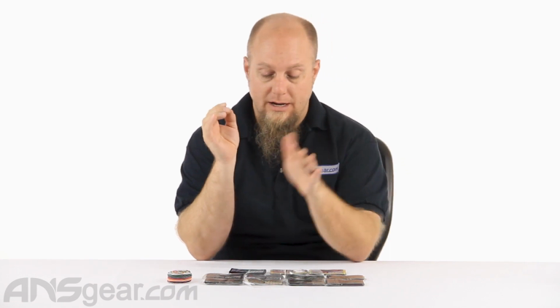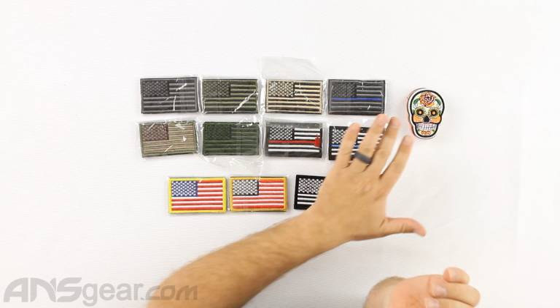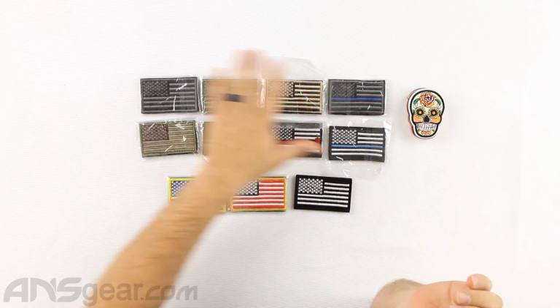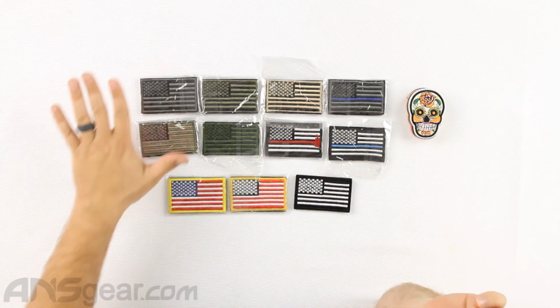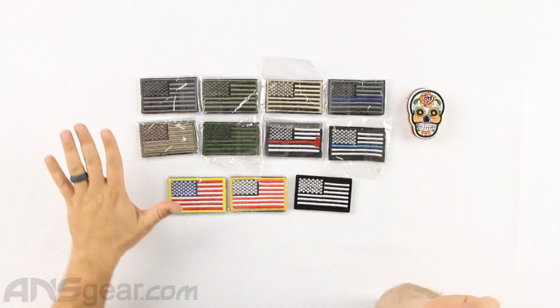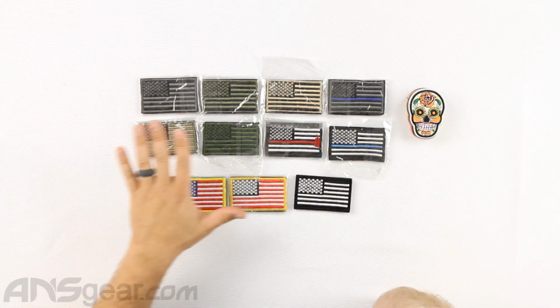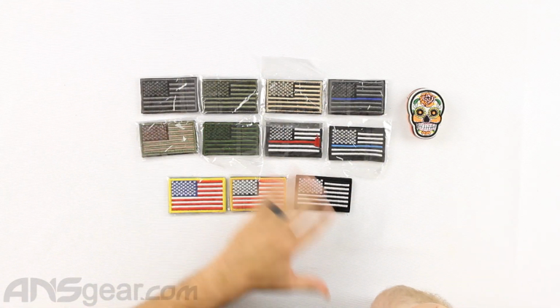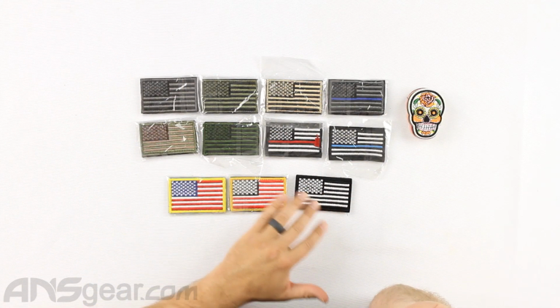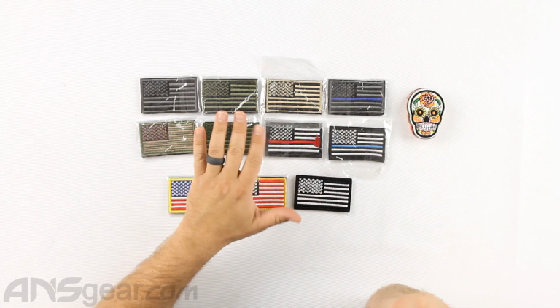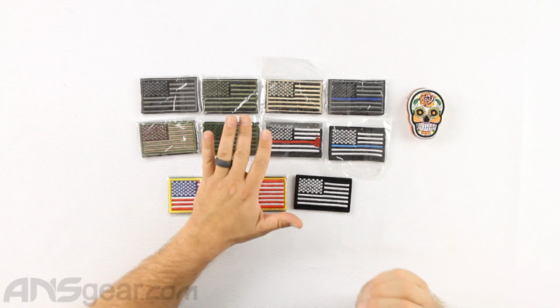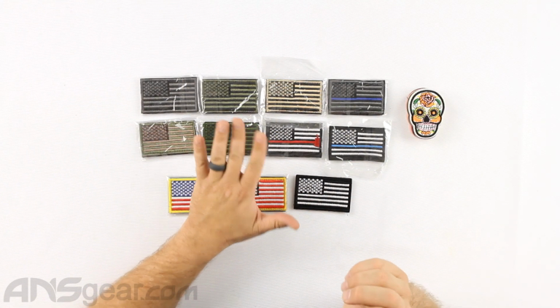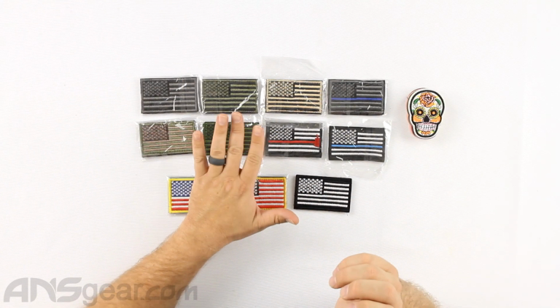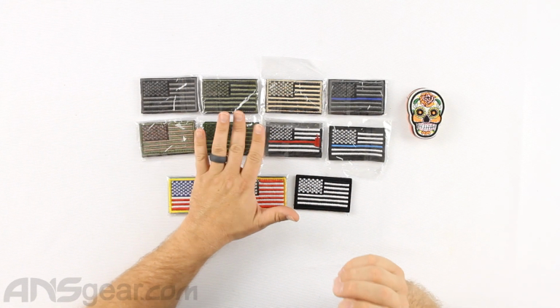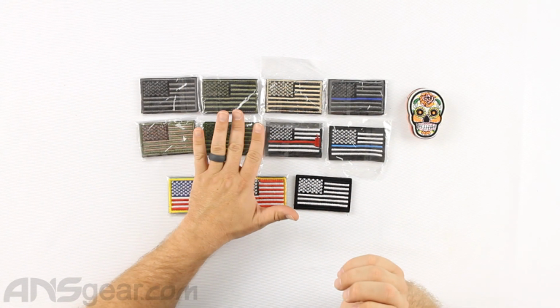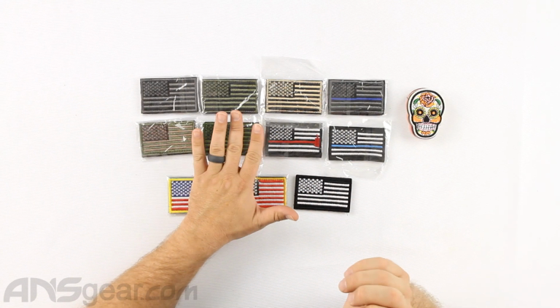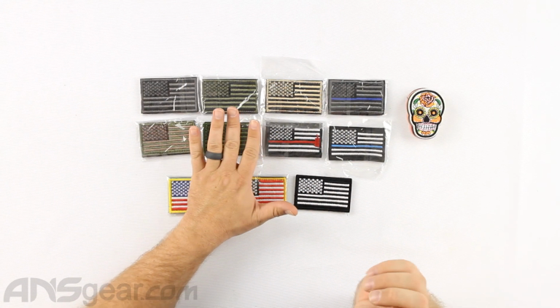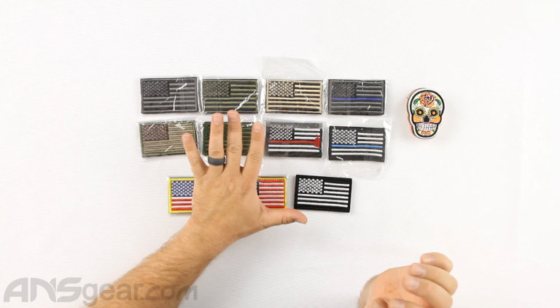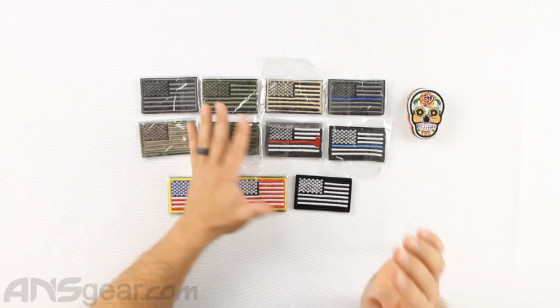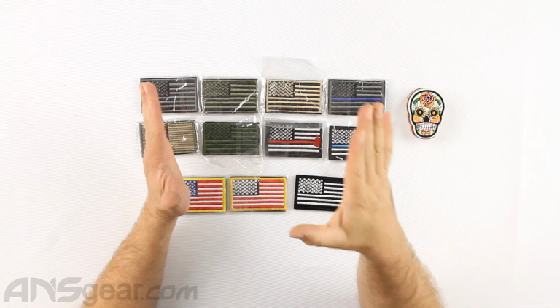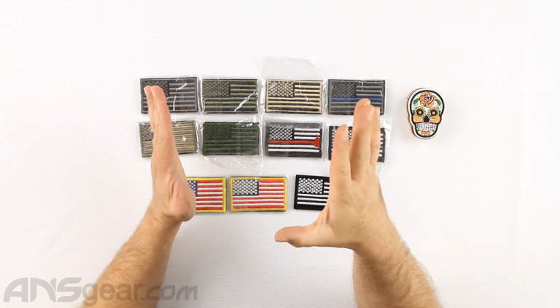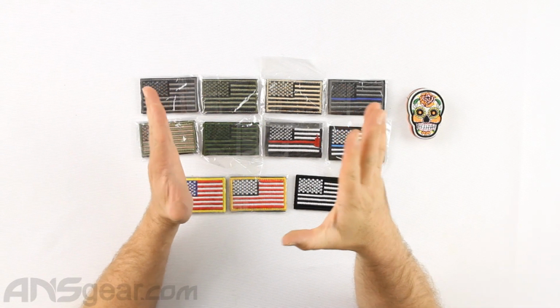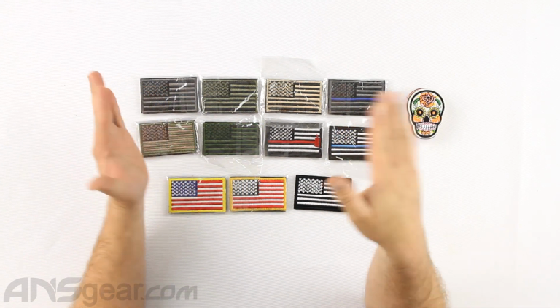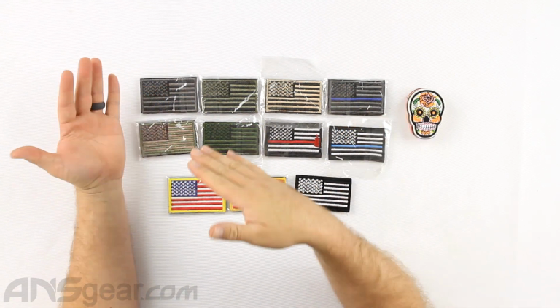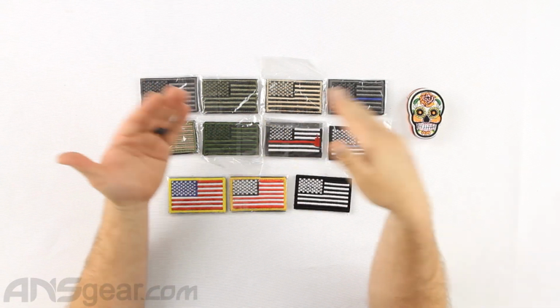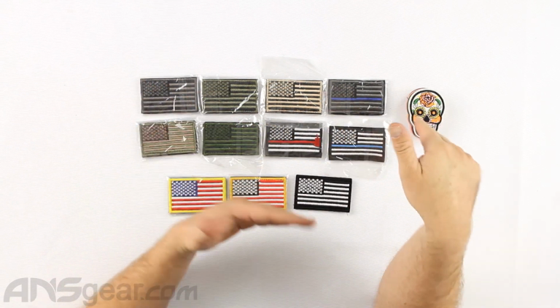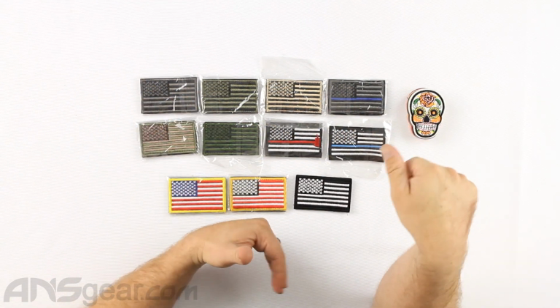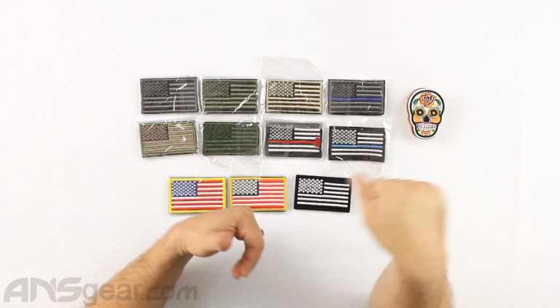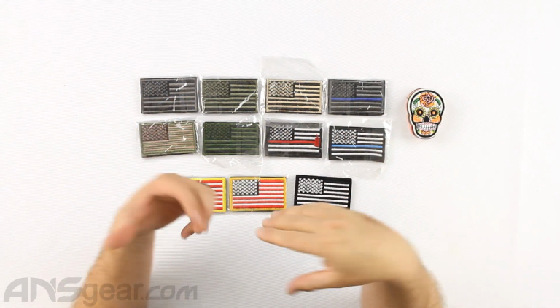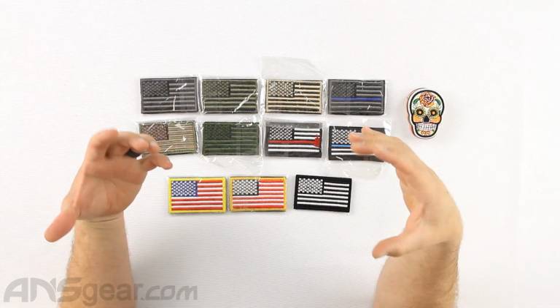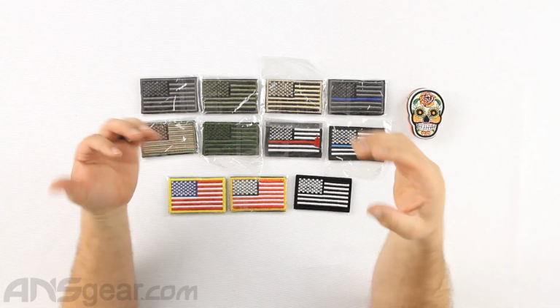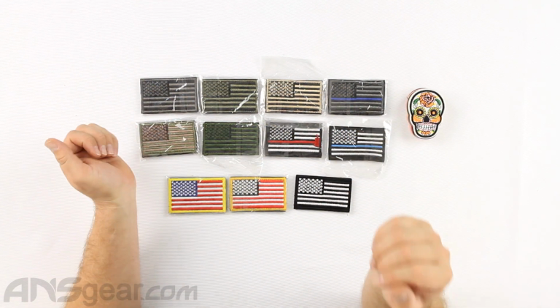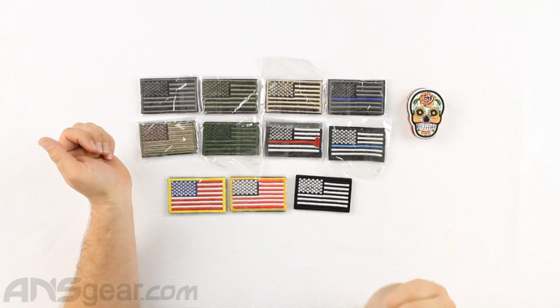Now the flag patches that you see here, these are Velcro patches. They run for $2.95 each and we've got an assortment of different flag patterns here.